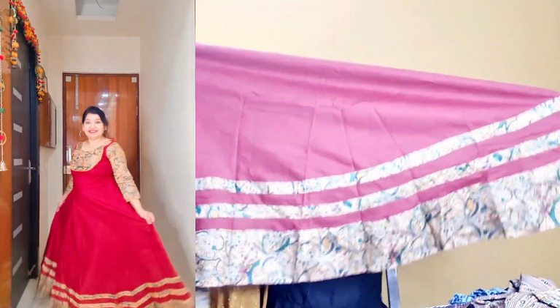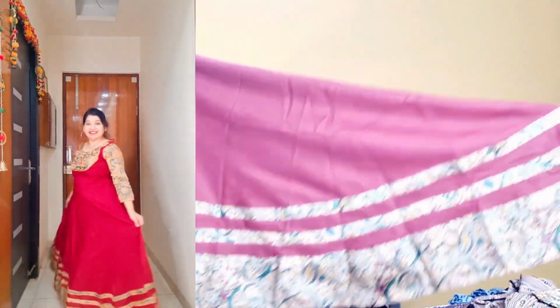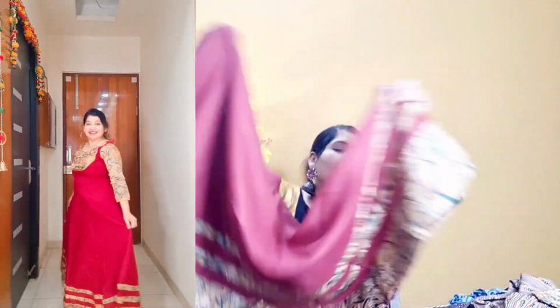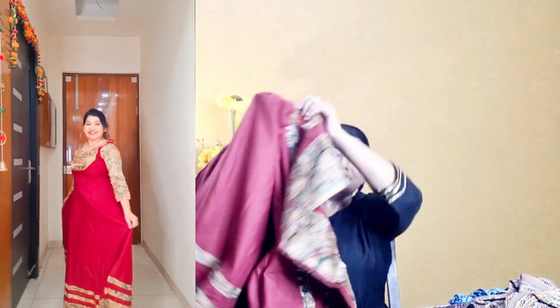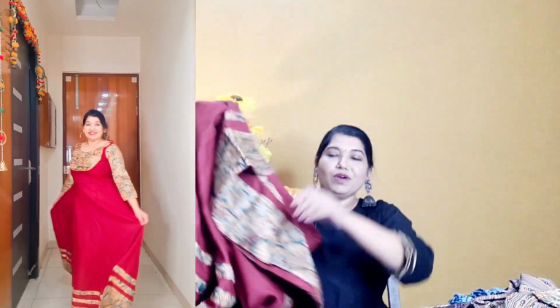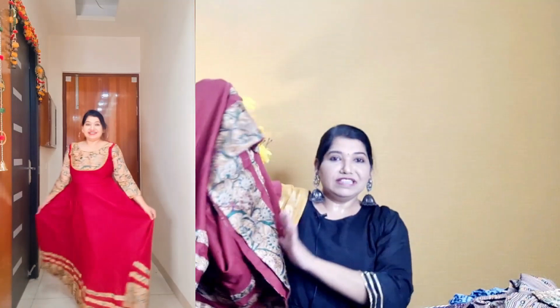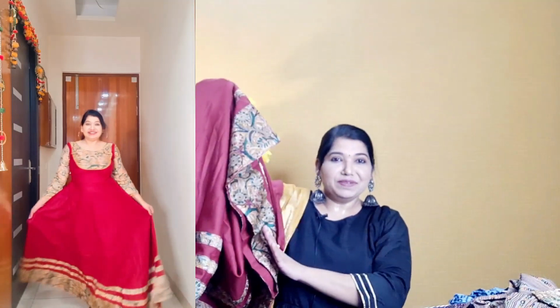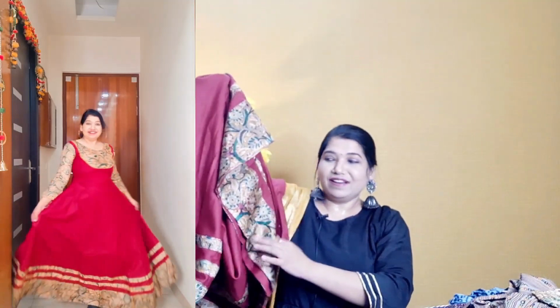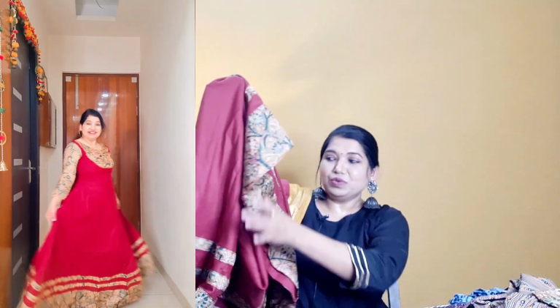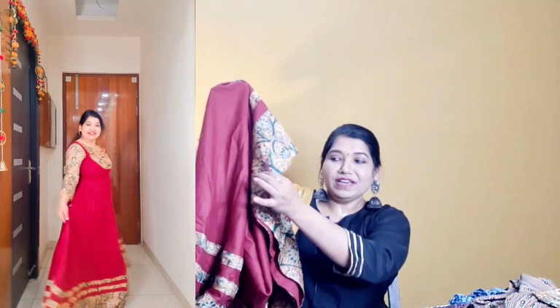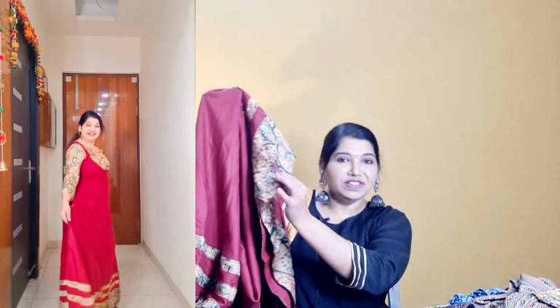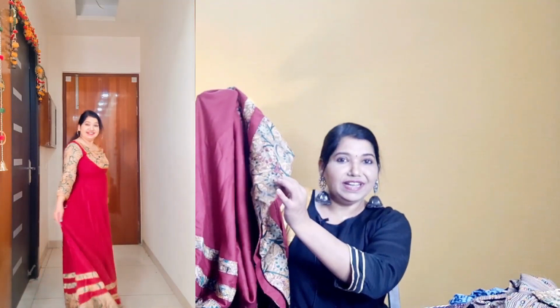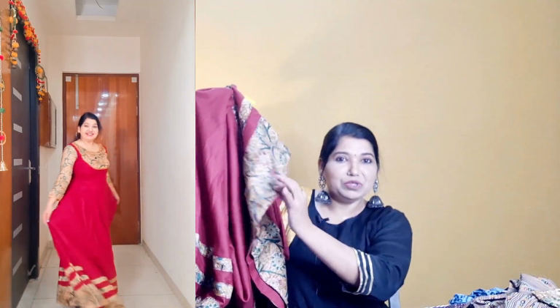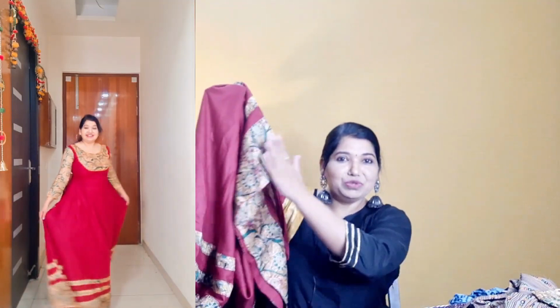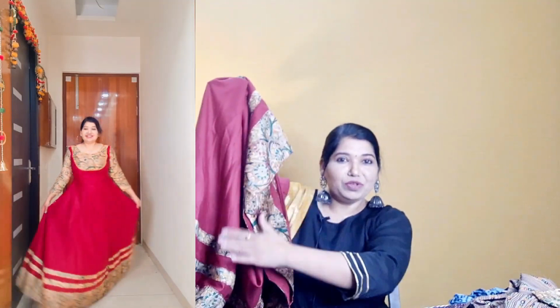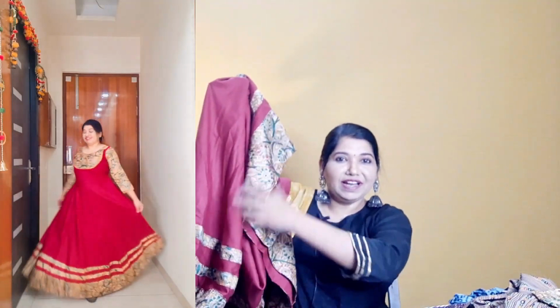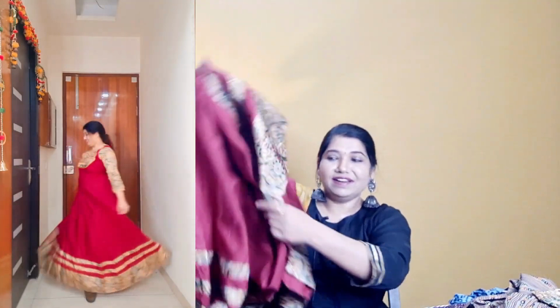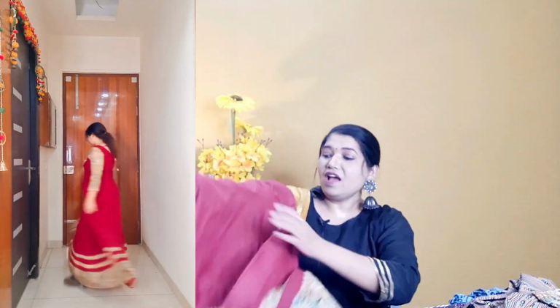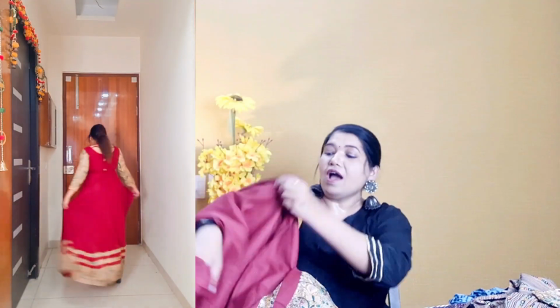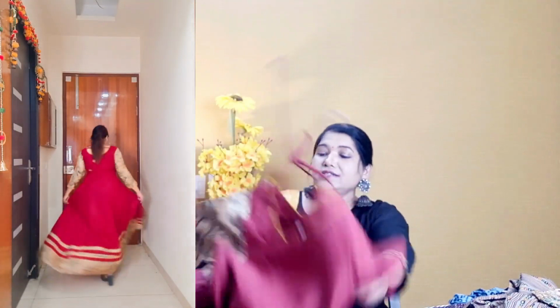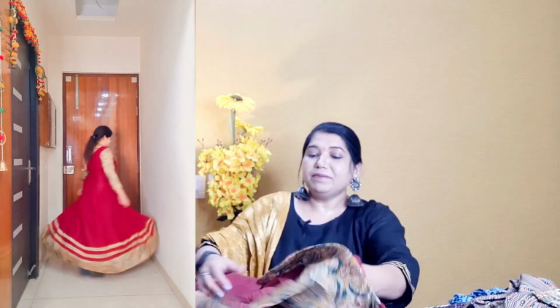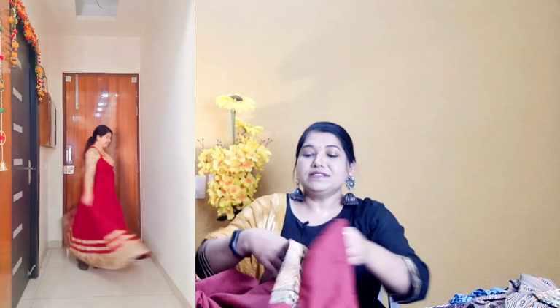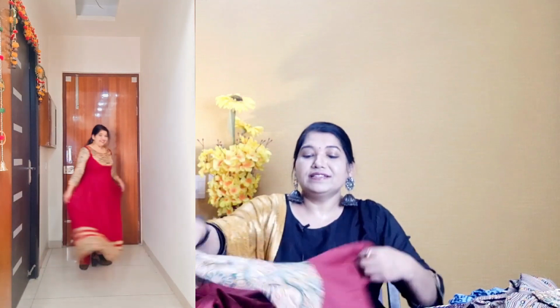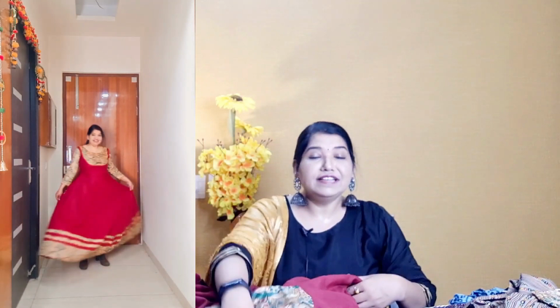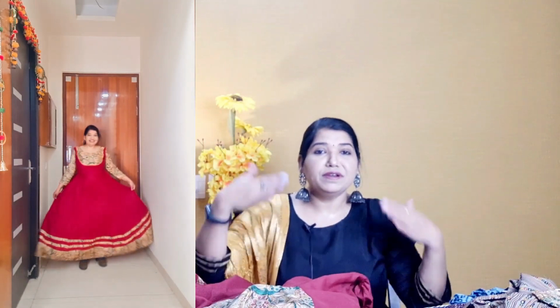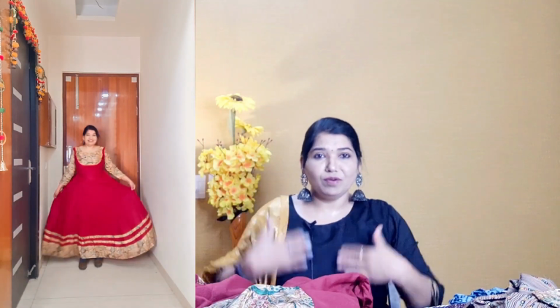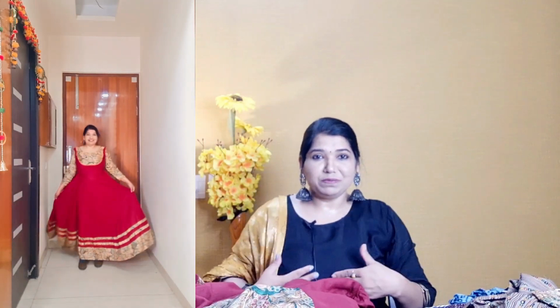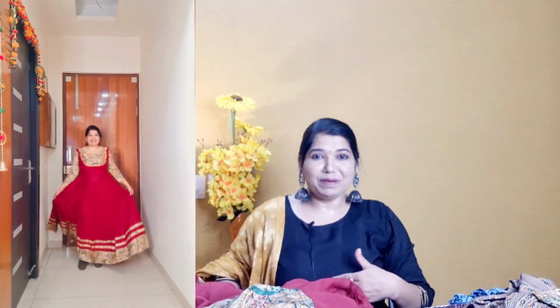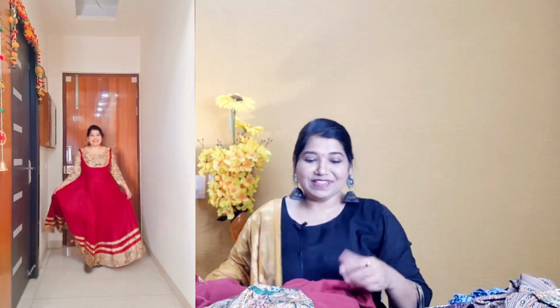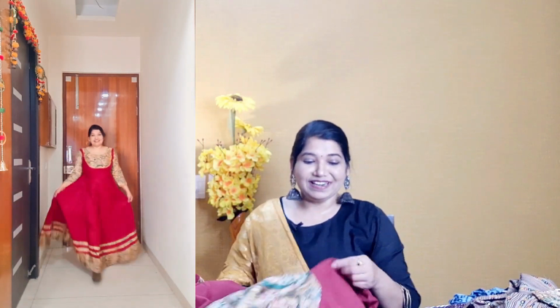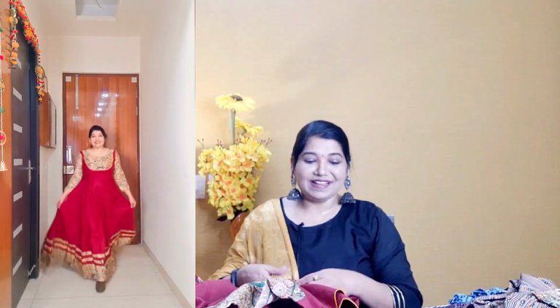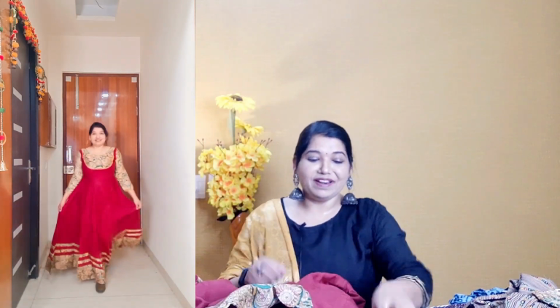You can pair it with leggings and wear it with gloves or sandals. It looks very nice styled with leggings.